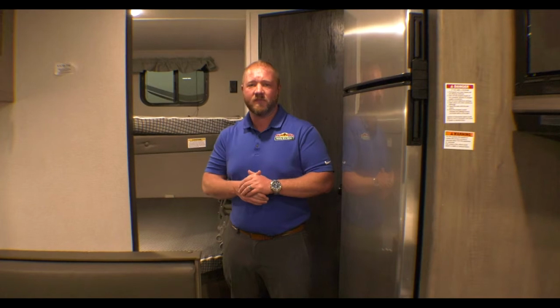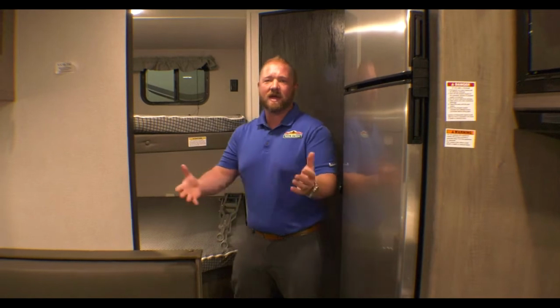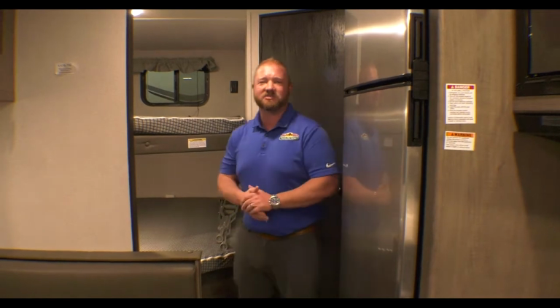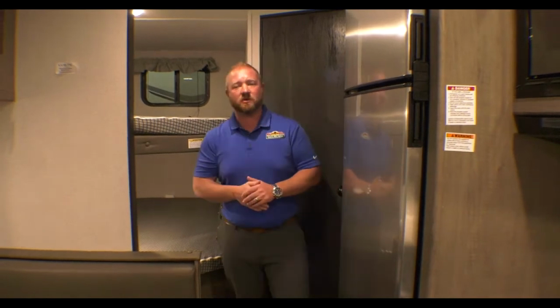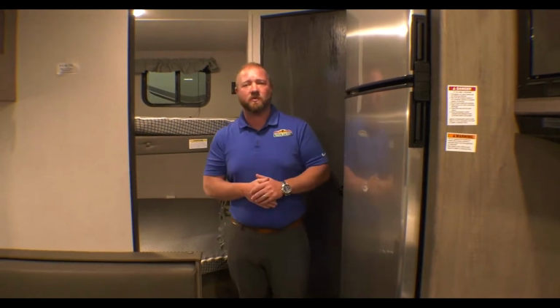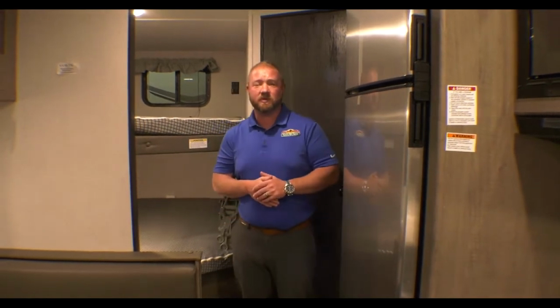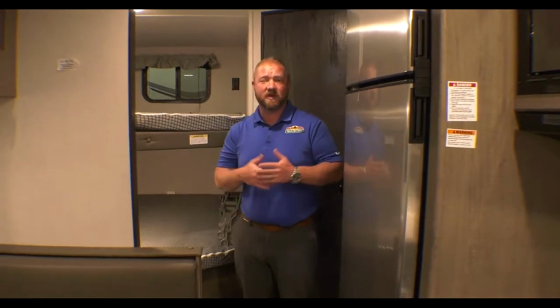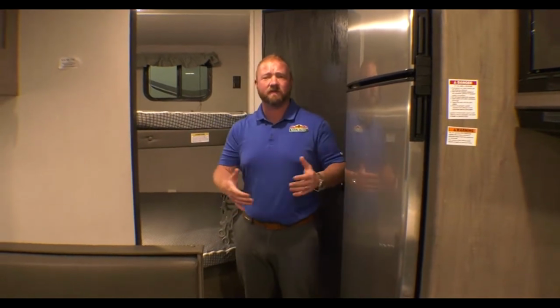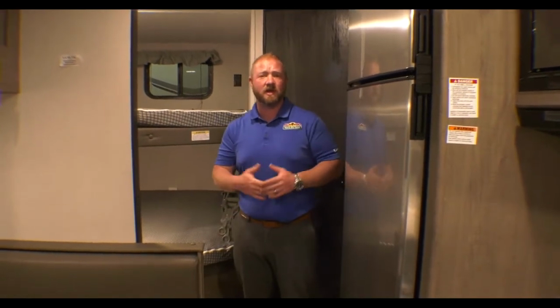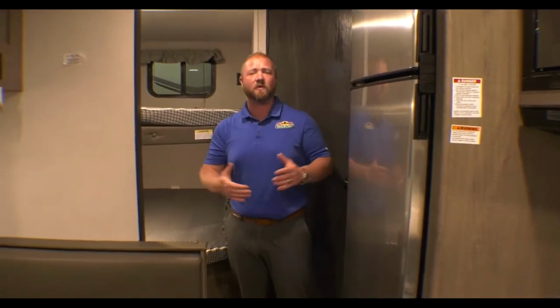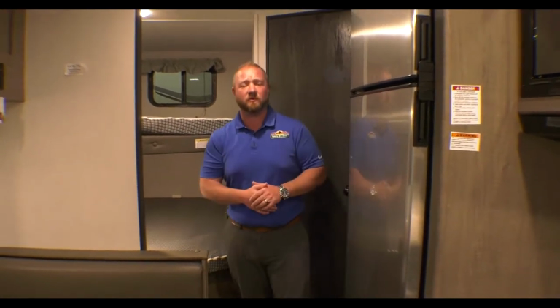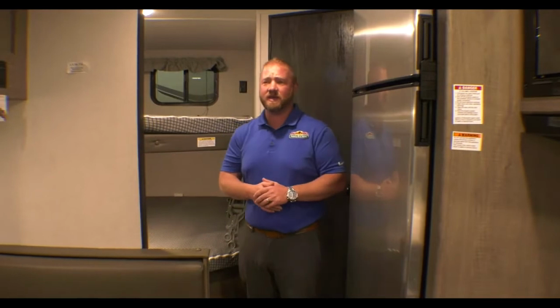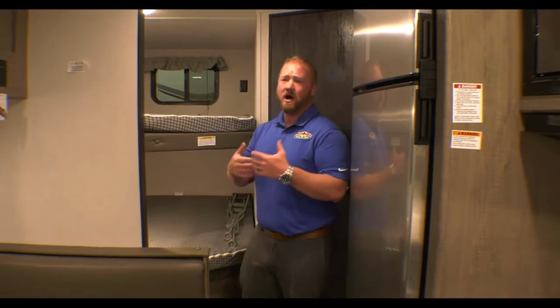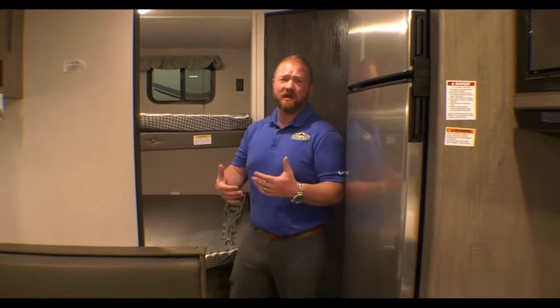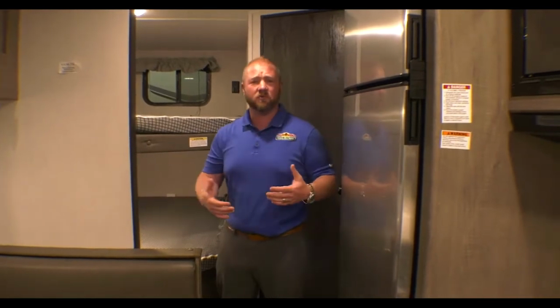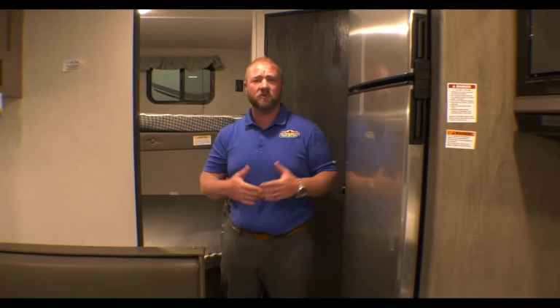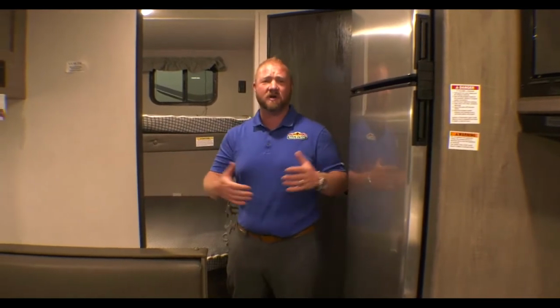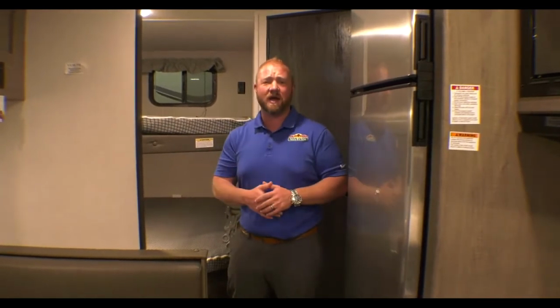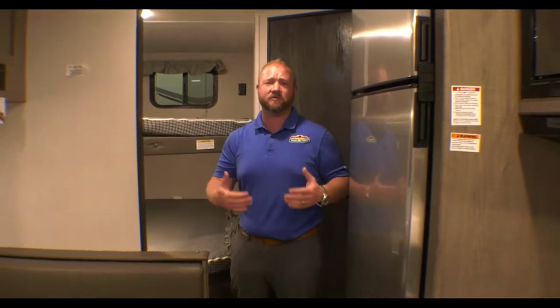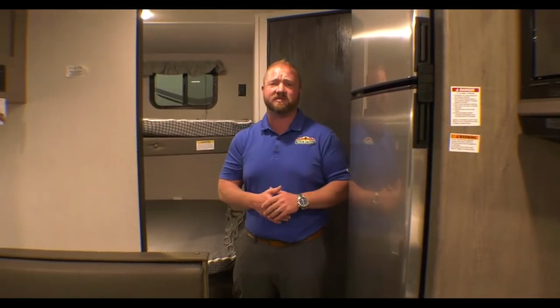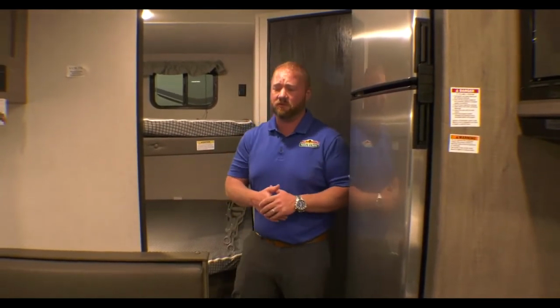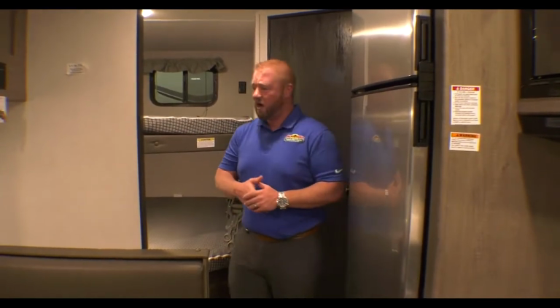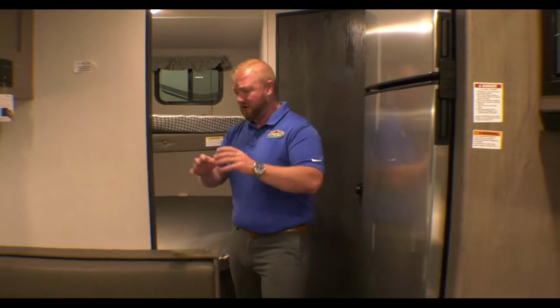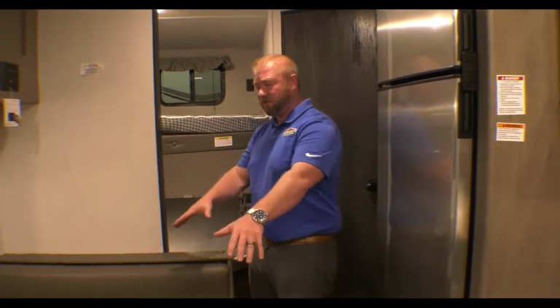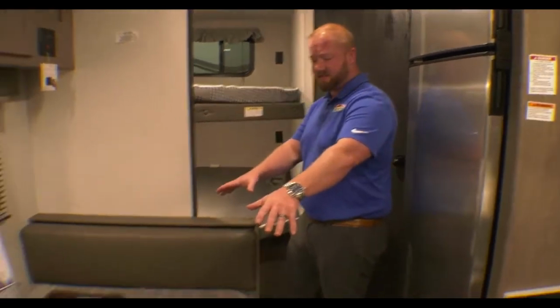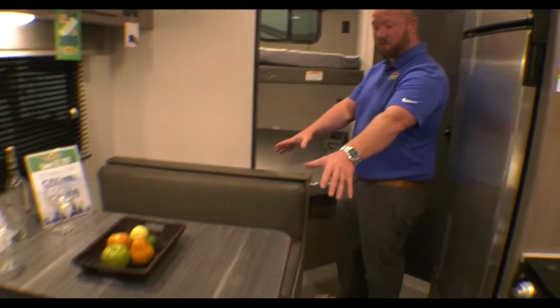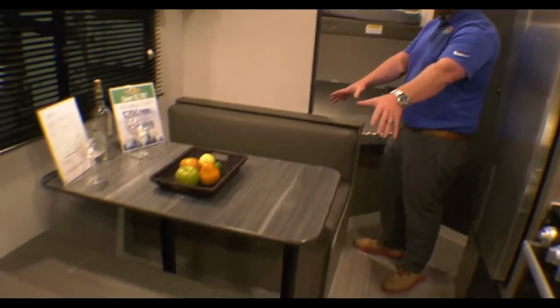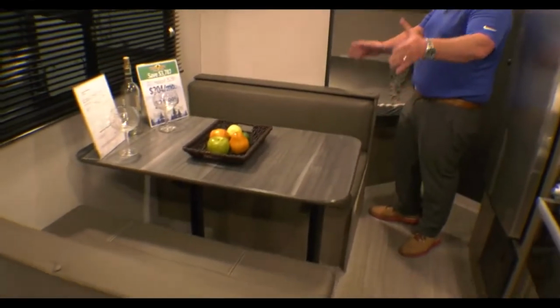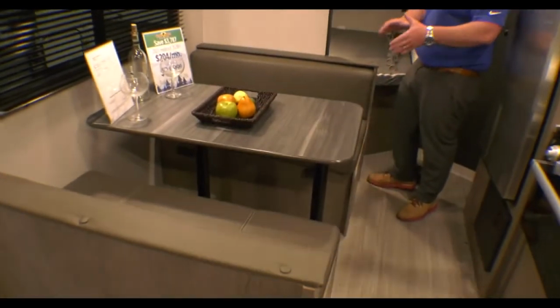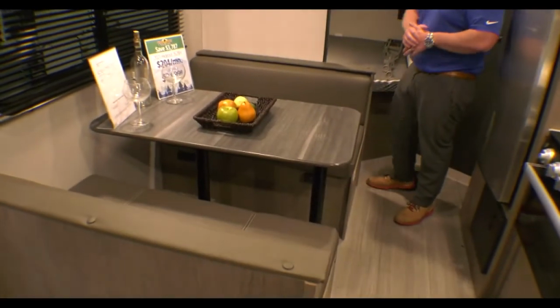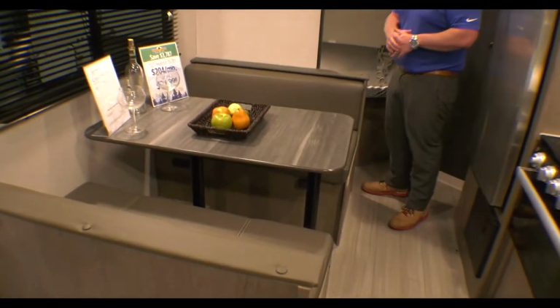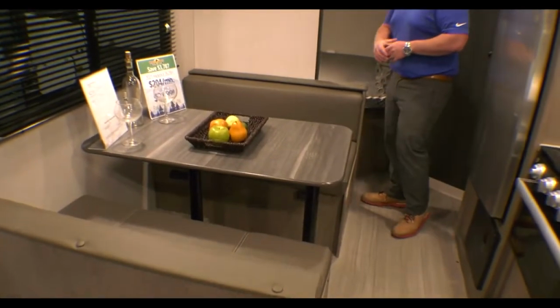Hey guys, this is Jess Turnipole with Walnut Ridge Family RV, here for a Walk Through Wednesday. I'm inside of the showroom with the awesome Hideout 262. You got your really nice big booth right here for you and the family to sit down and have dinner.